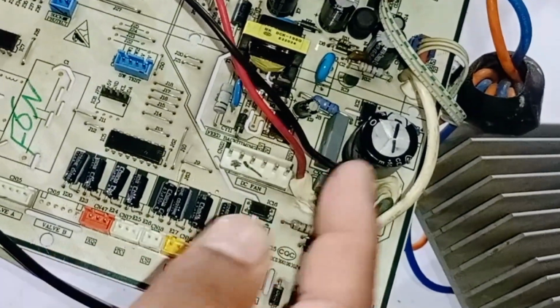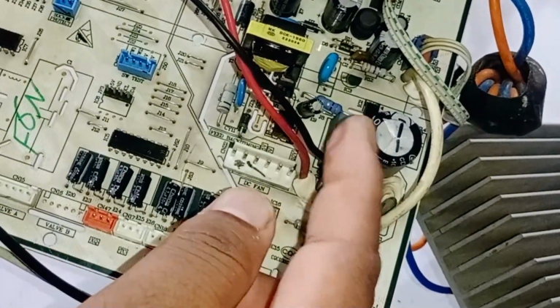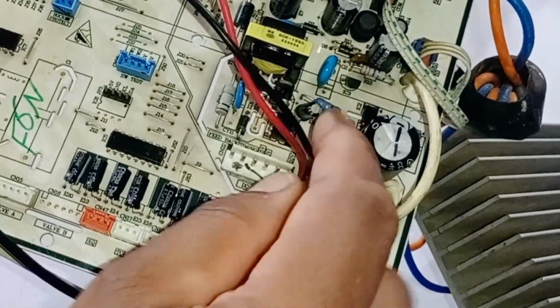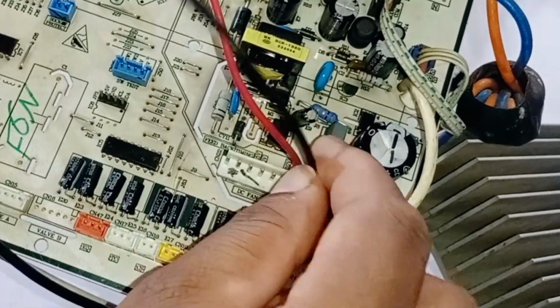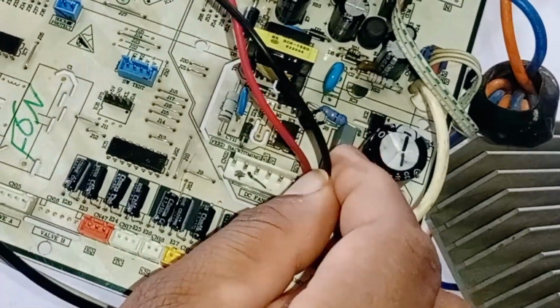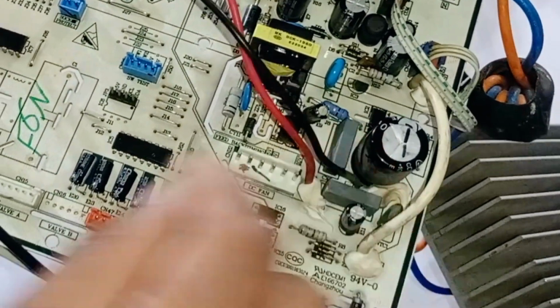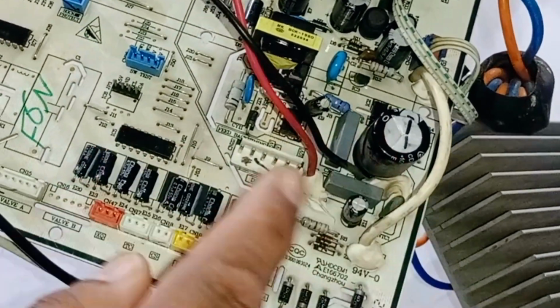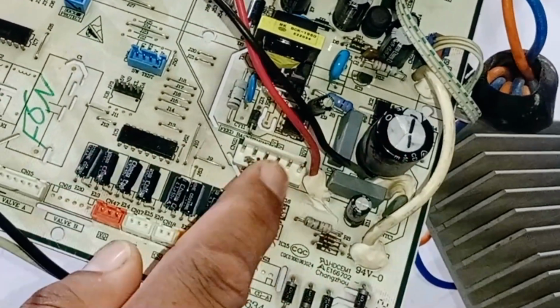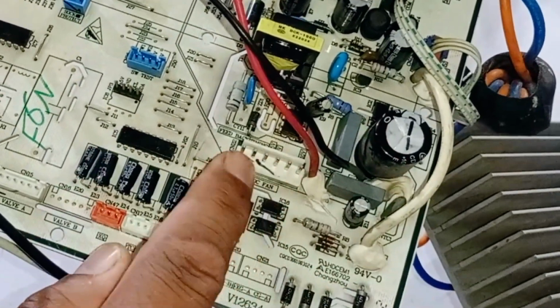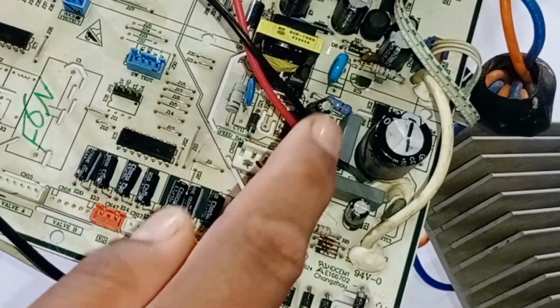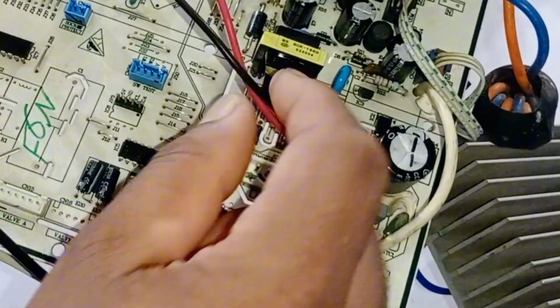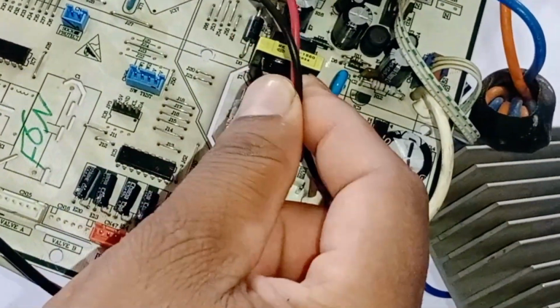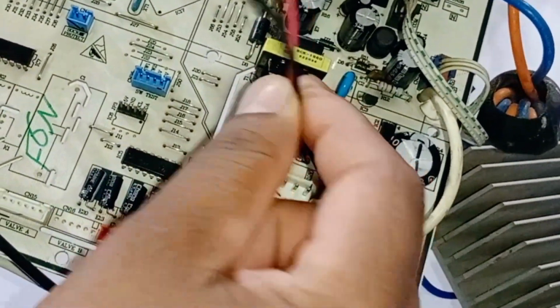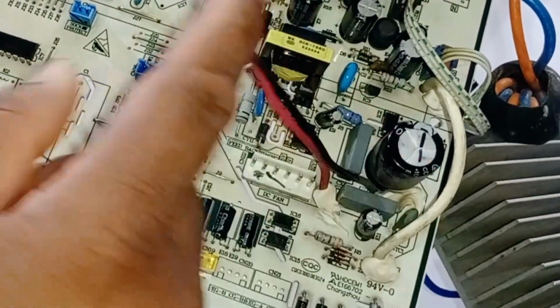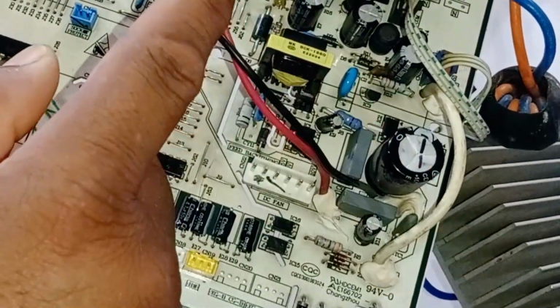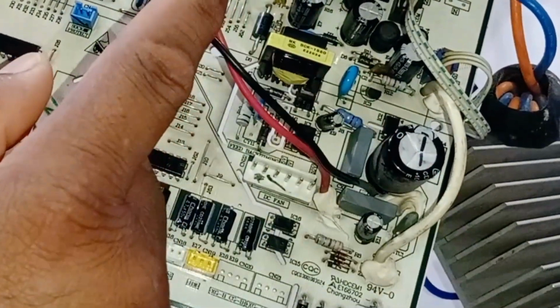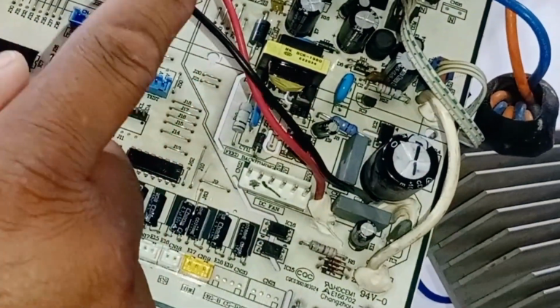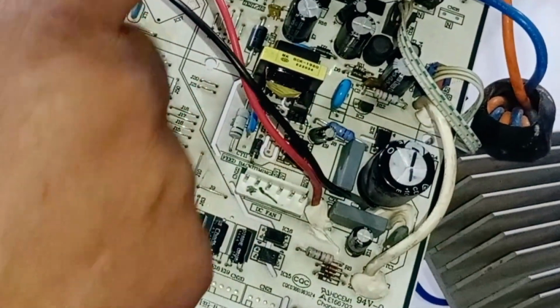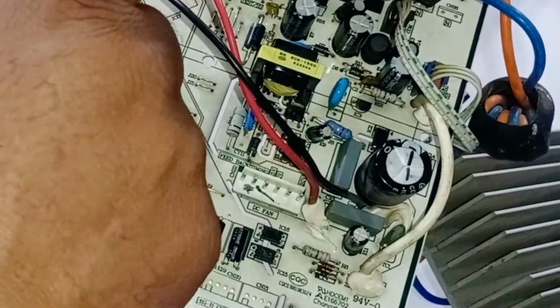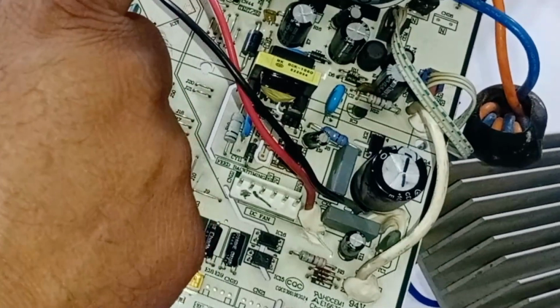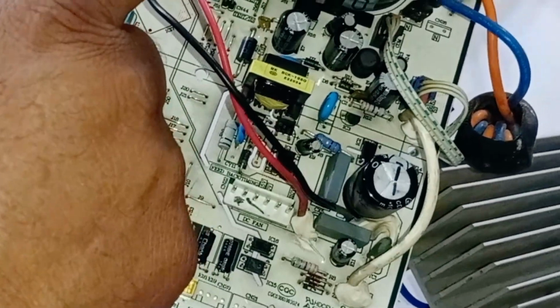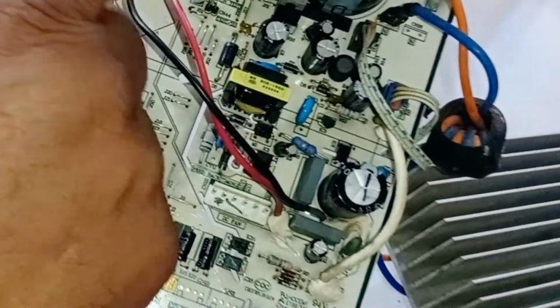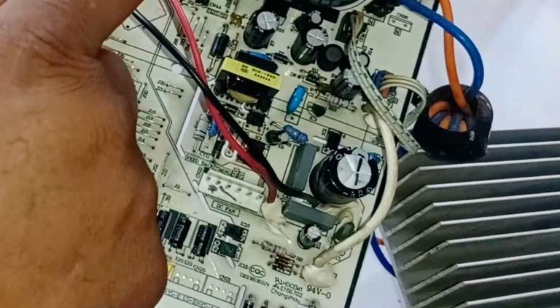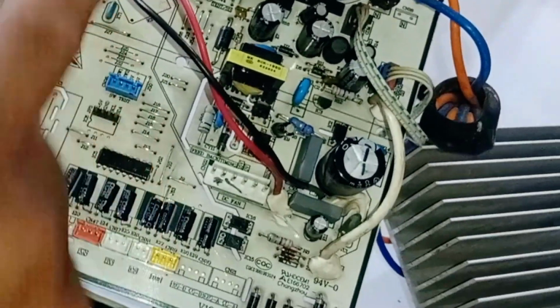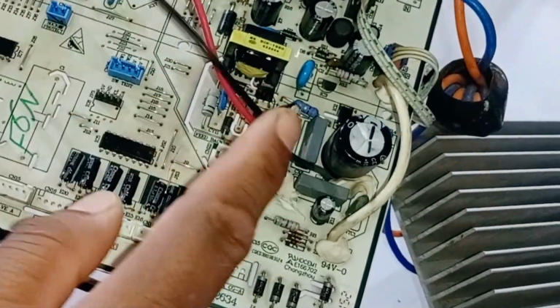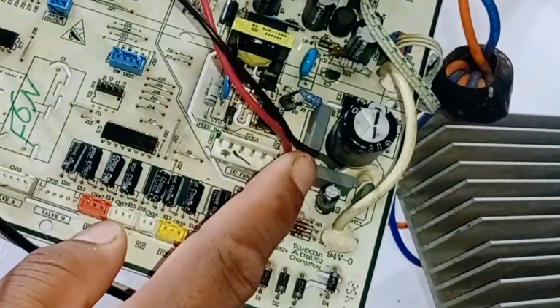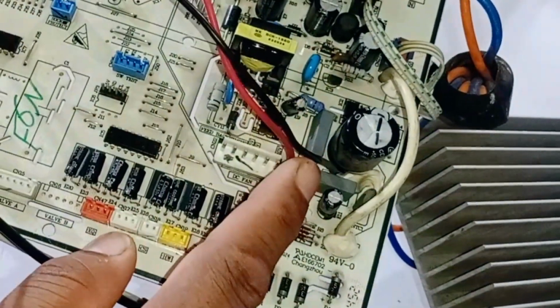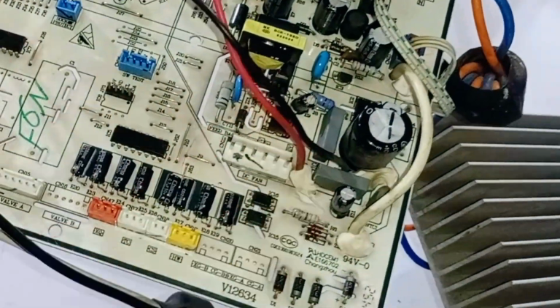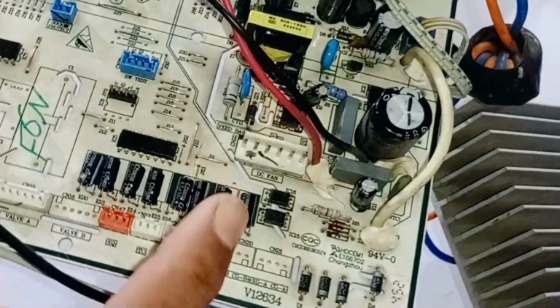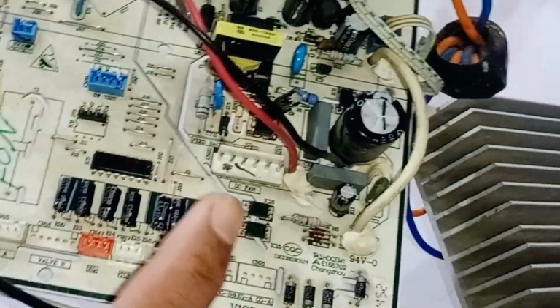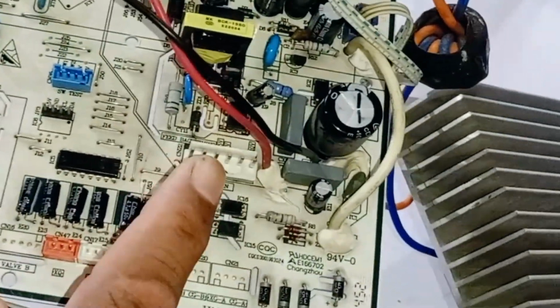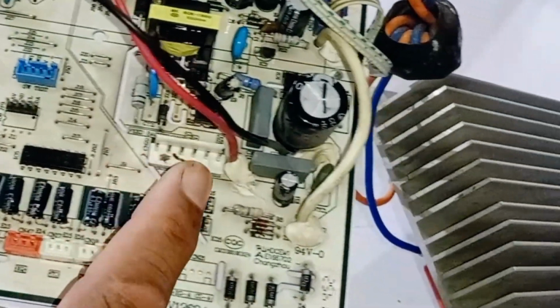If any of these wires are faulty or there is an issue, and if voltages are not coming from the capacitors, then the fan blower will not work.